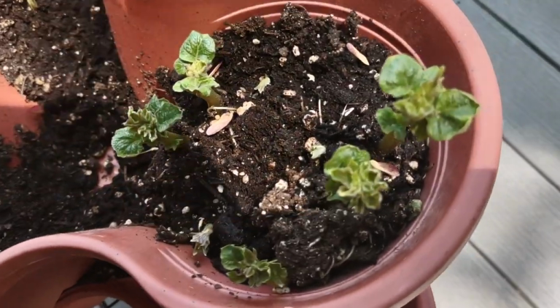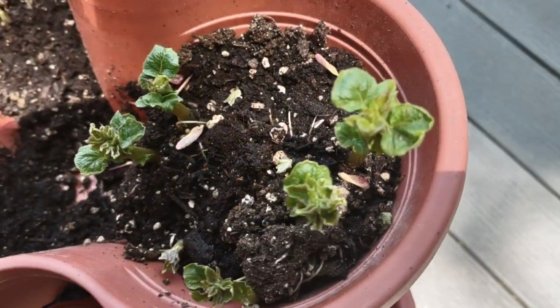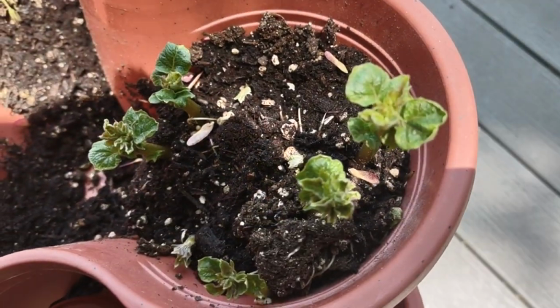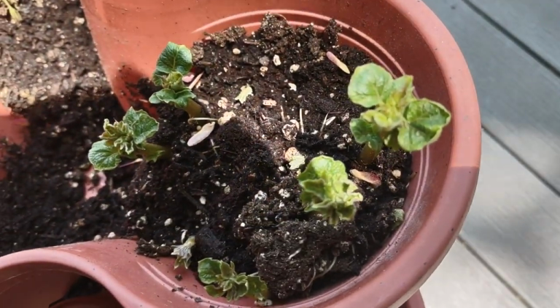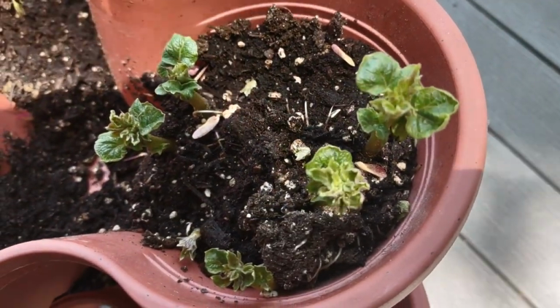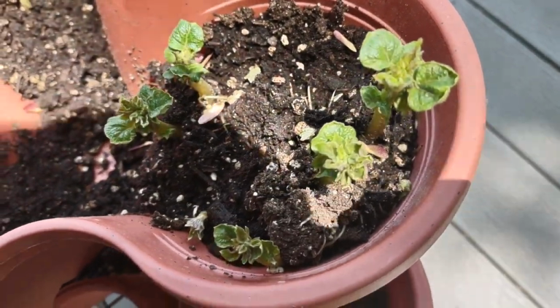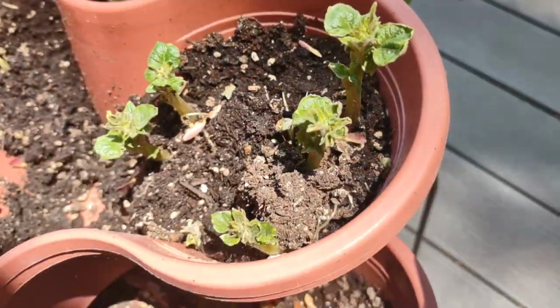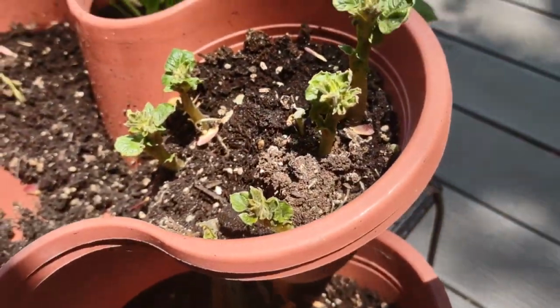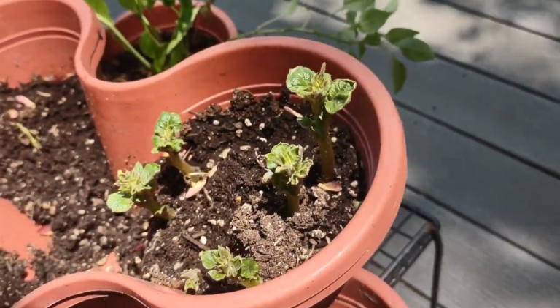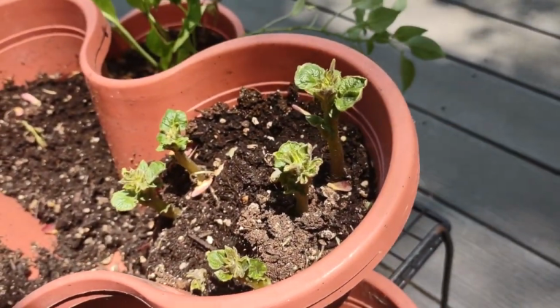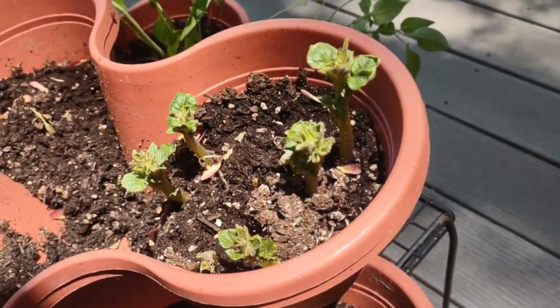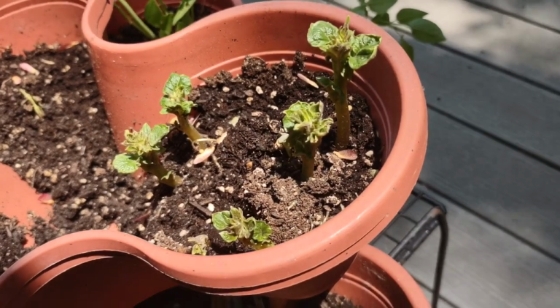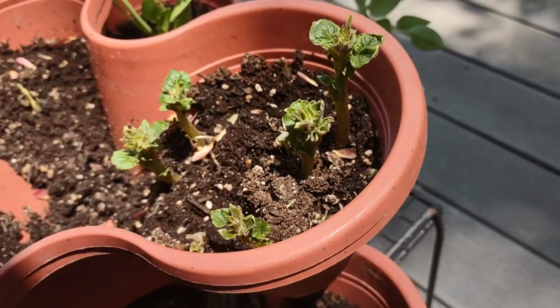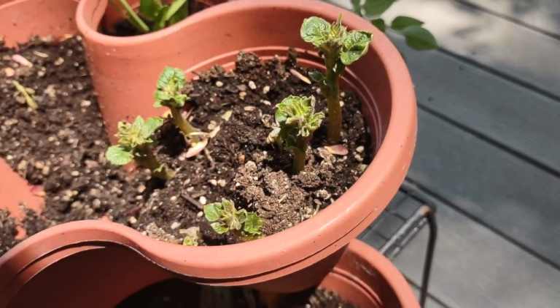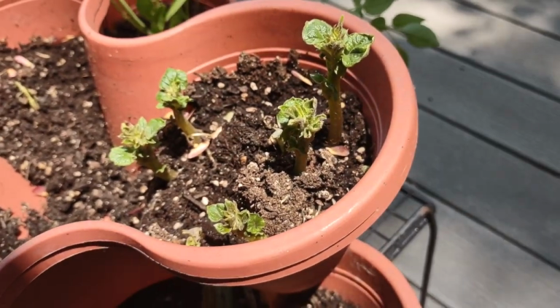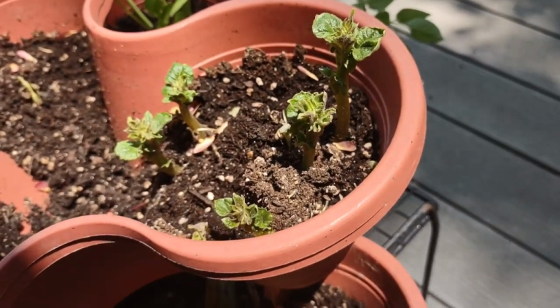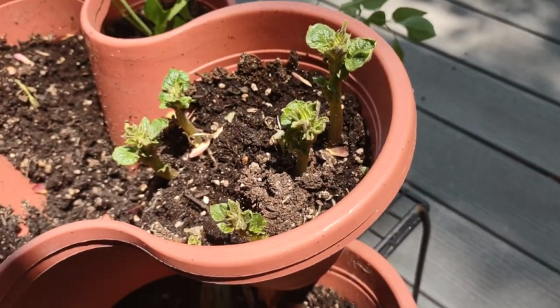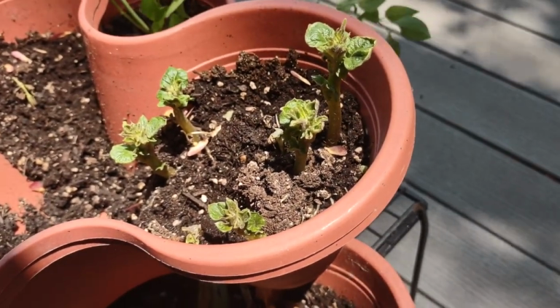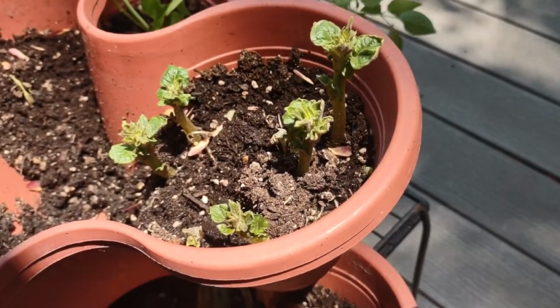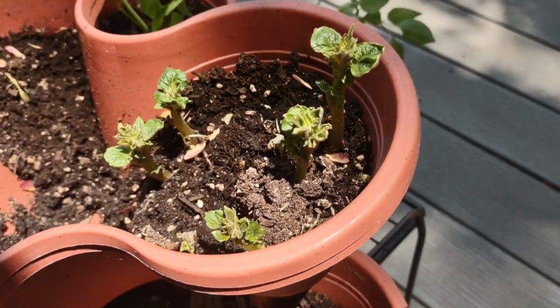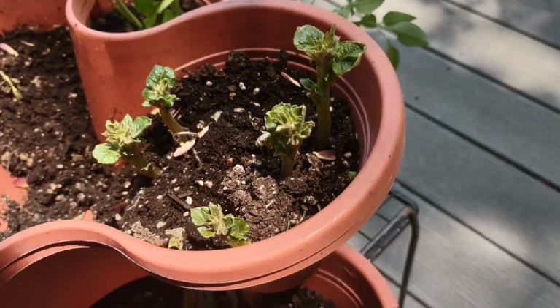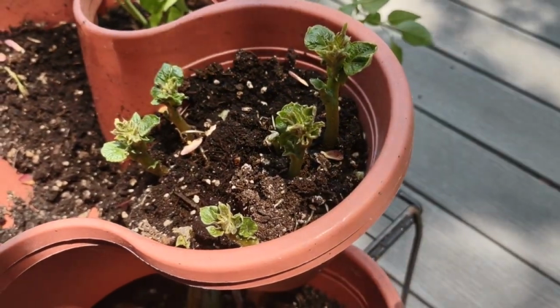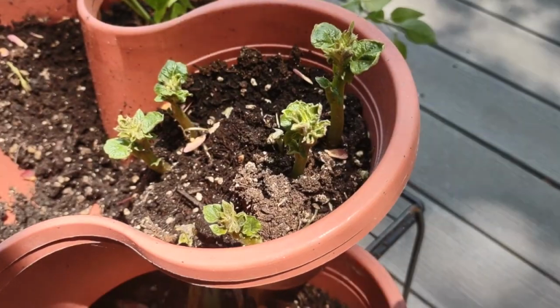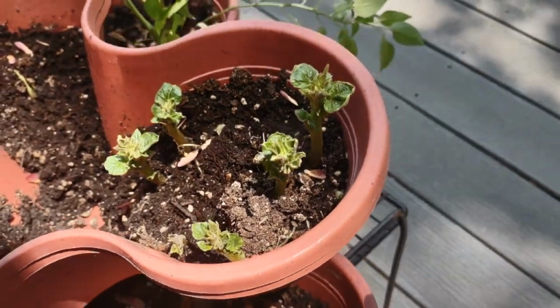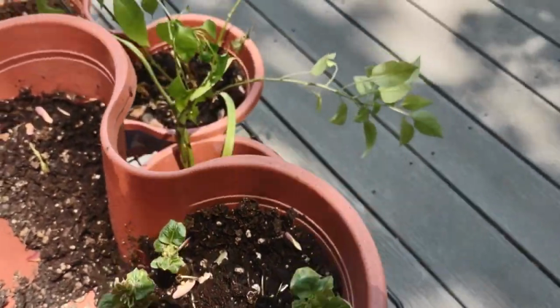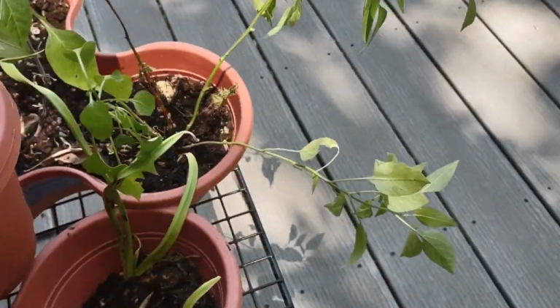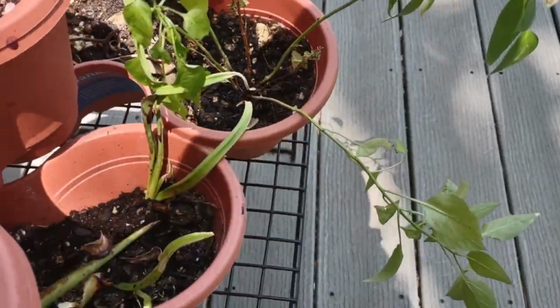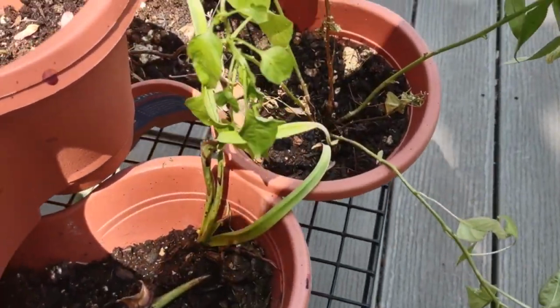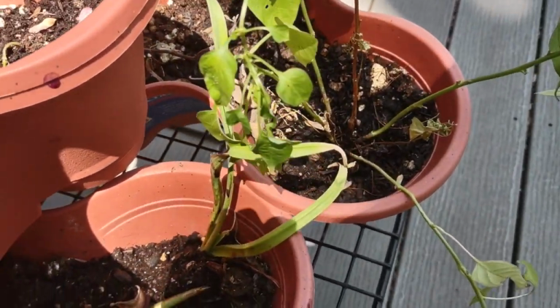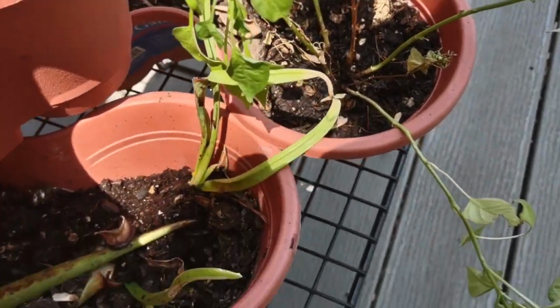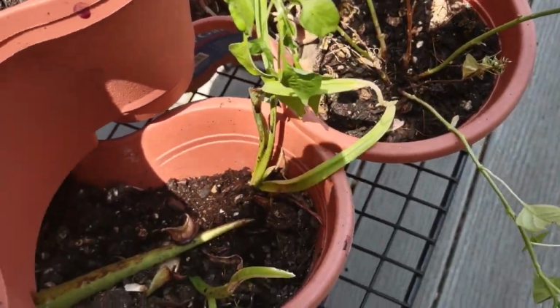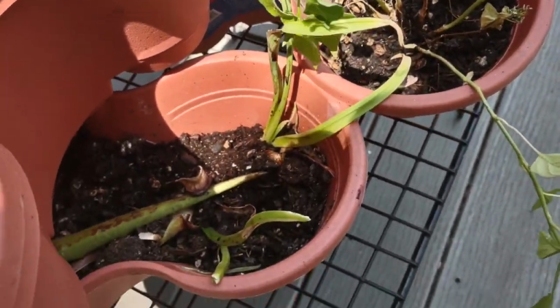But look at this — I only planted these not even a month ago and they're growing already. I think it's because I put some eggshells in it. I did the same thing with these onions that are growing here.